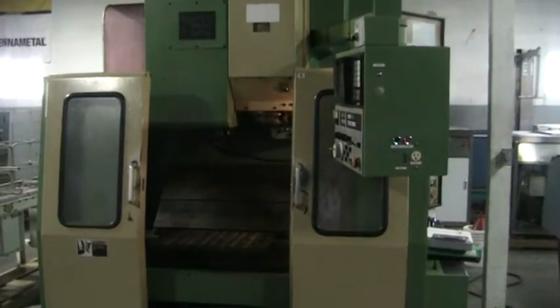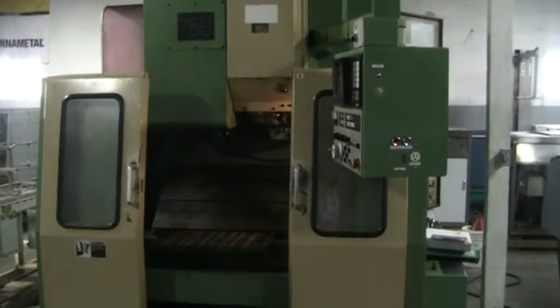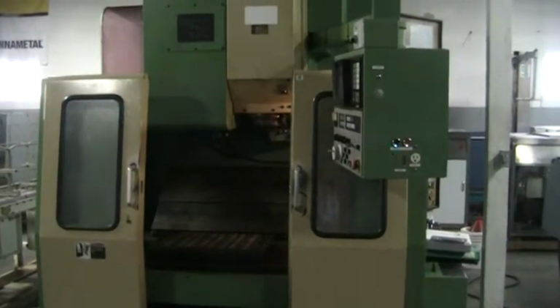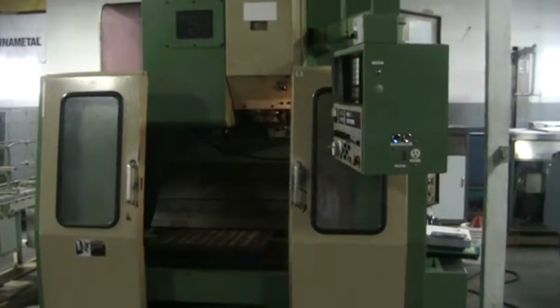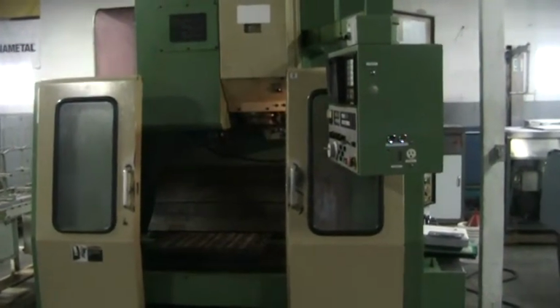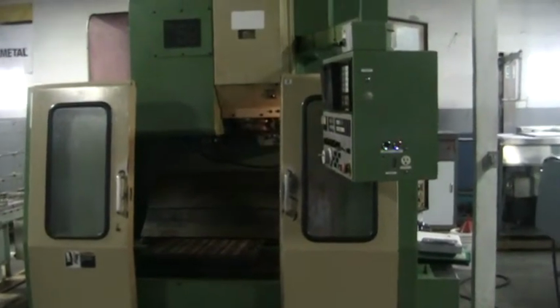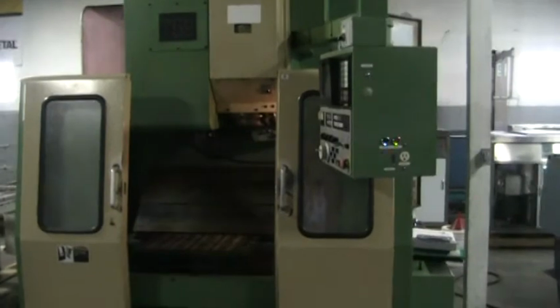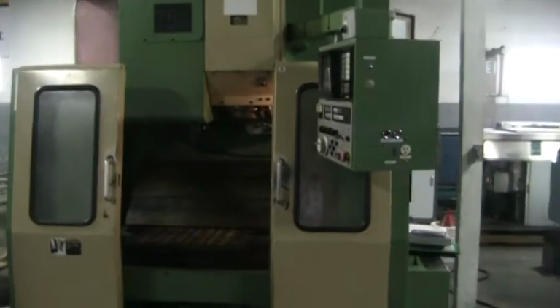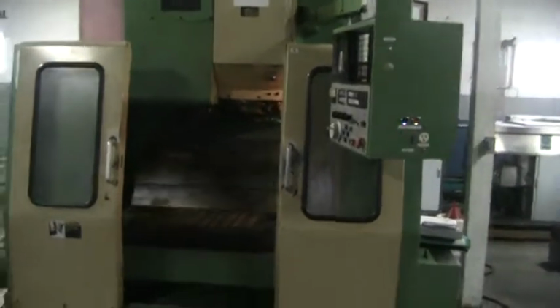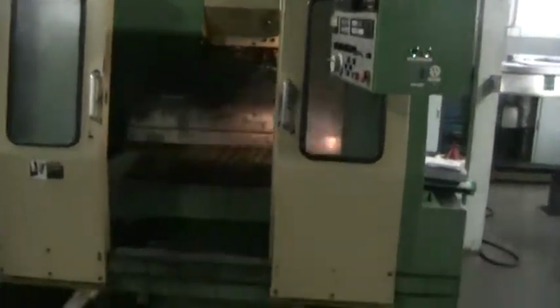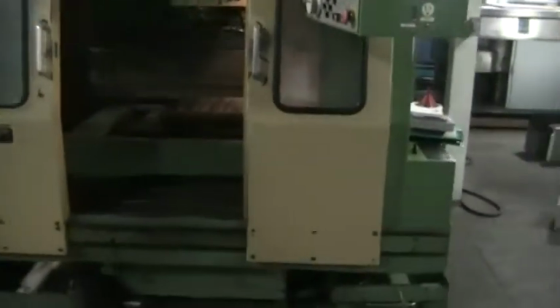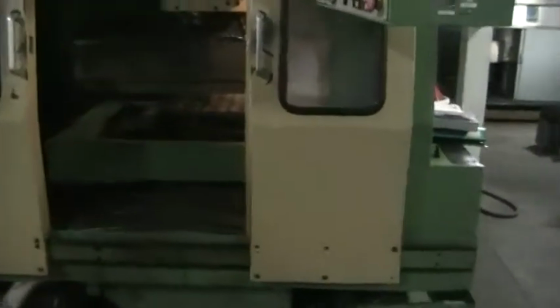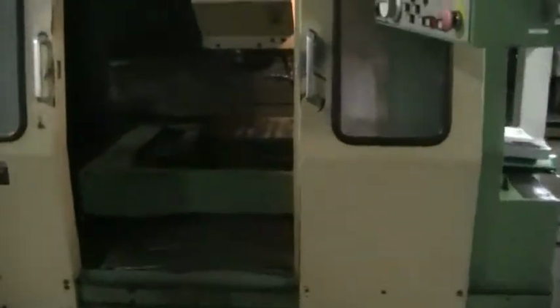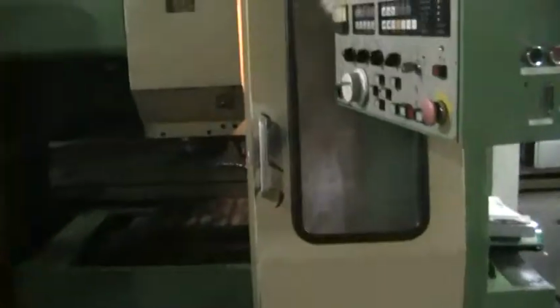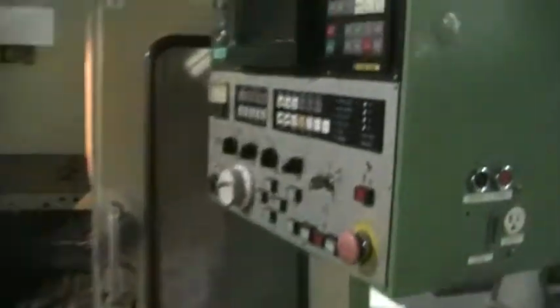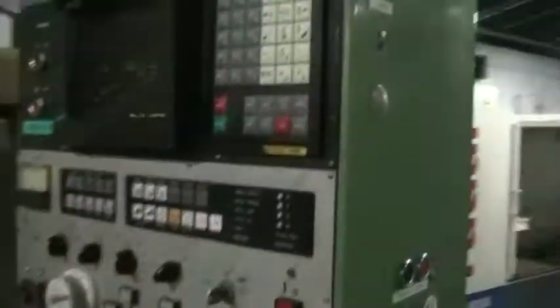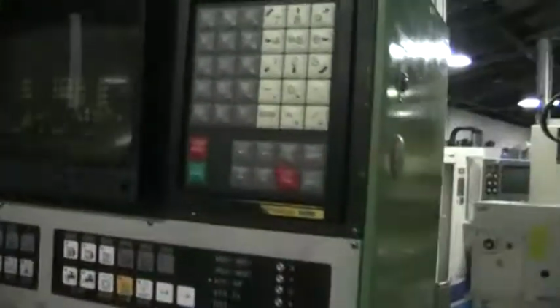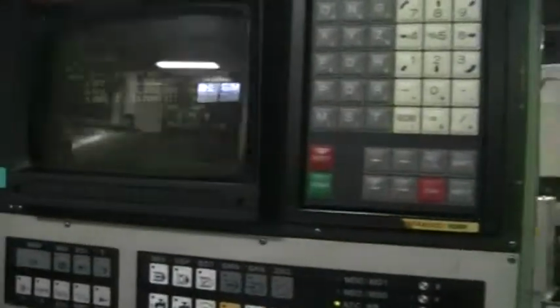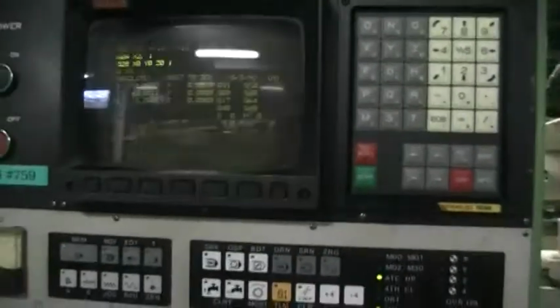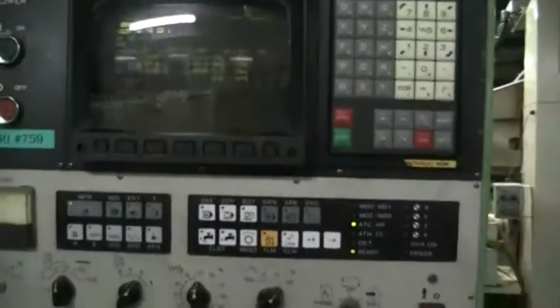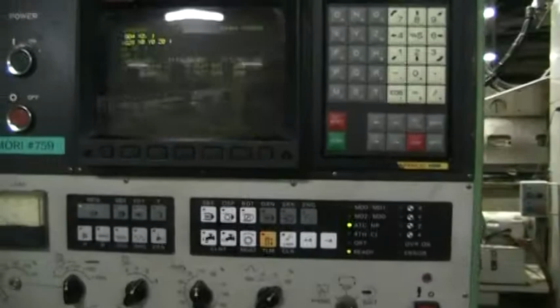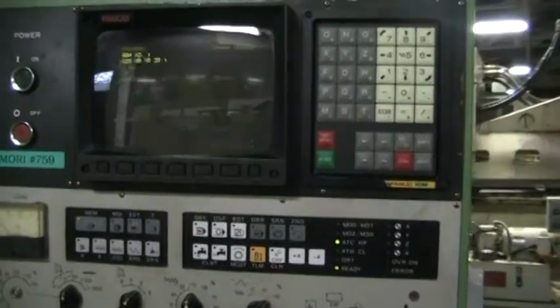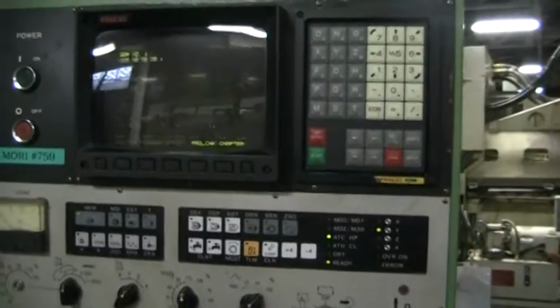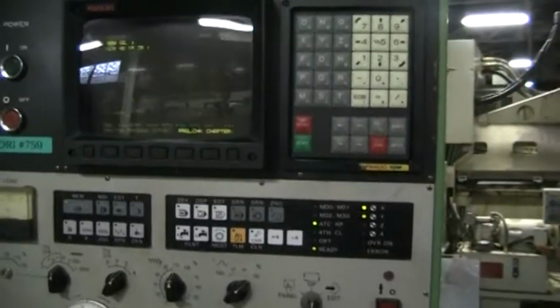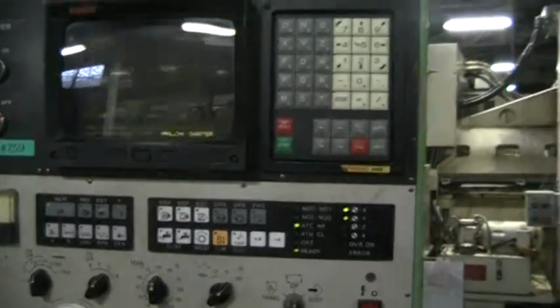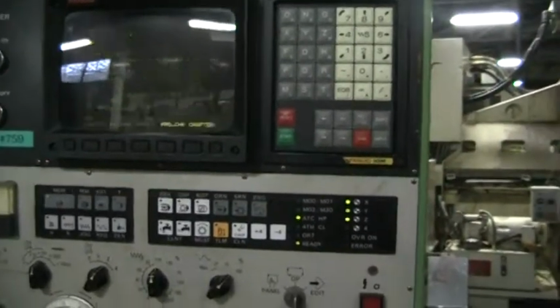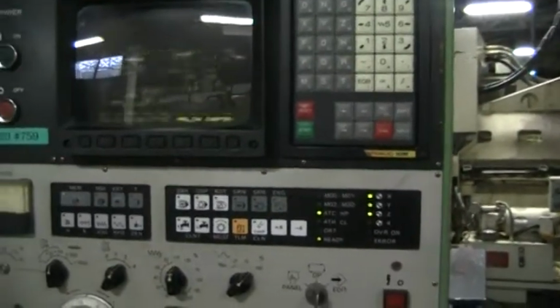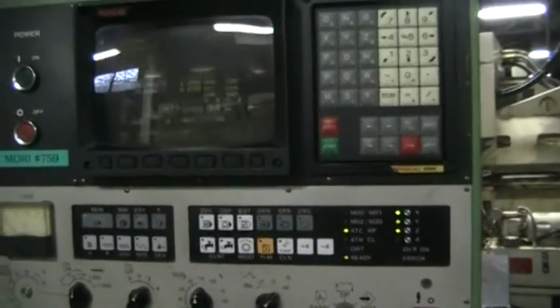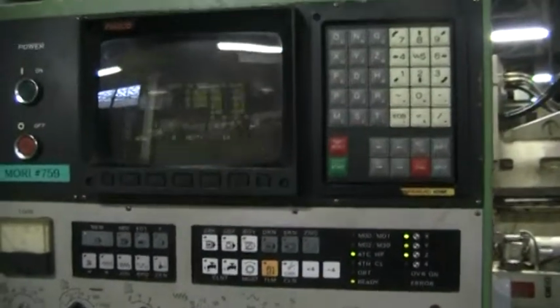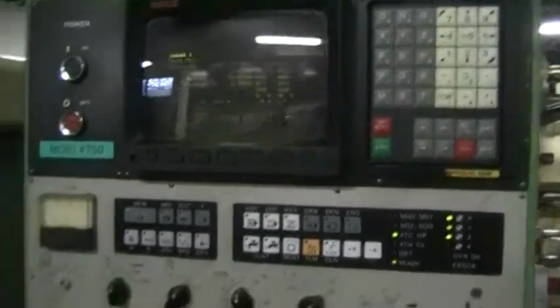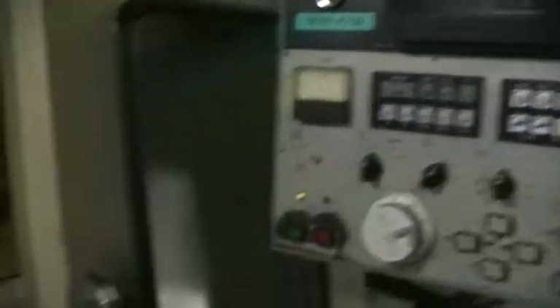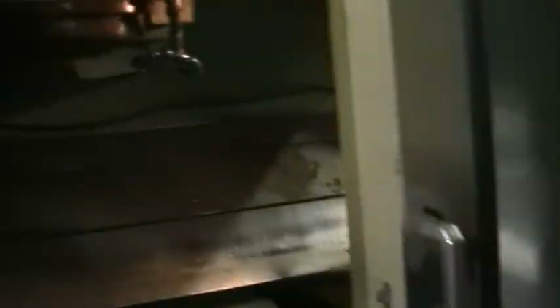This is a video inspection of the Morisiki MV Jr. We just have a small program that we're looping. Spindle speed right now is at 3500 RPMs.